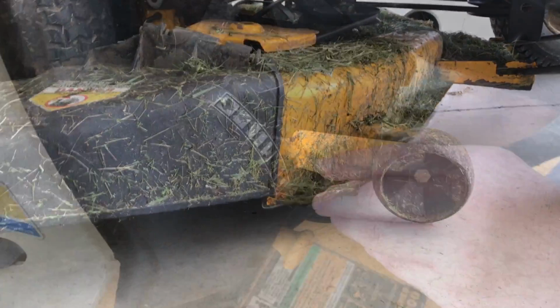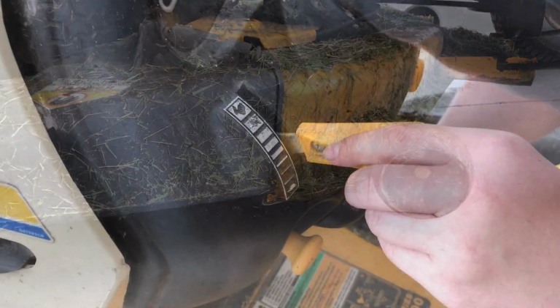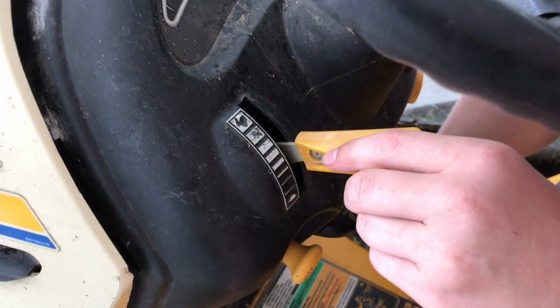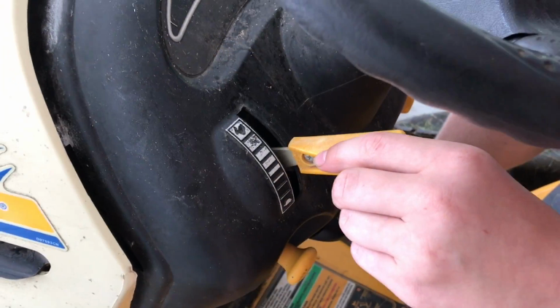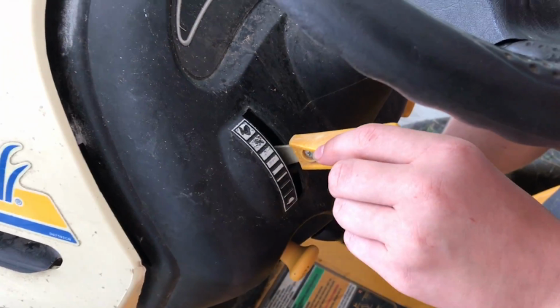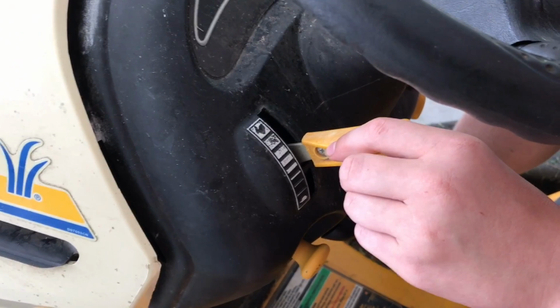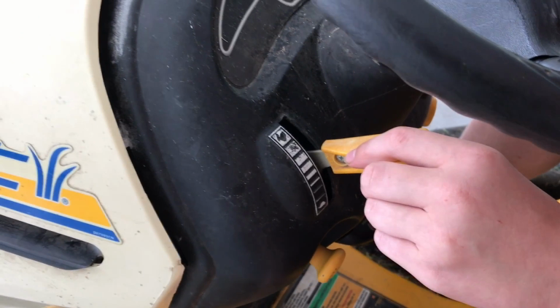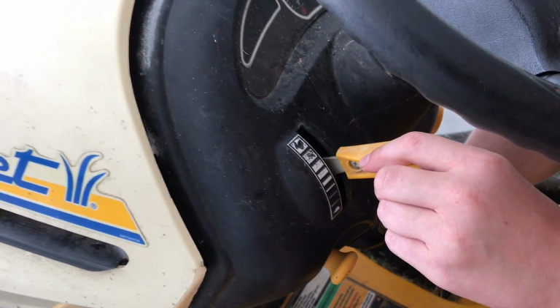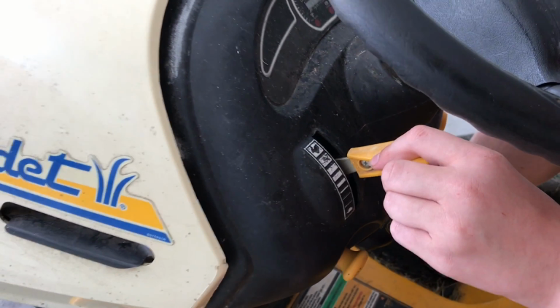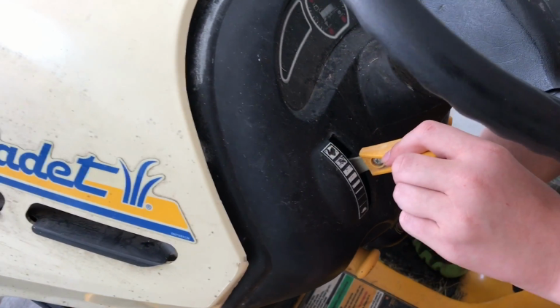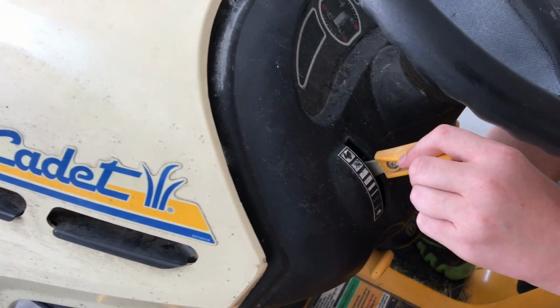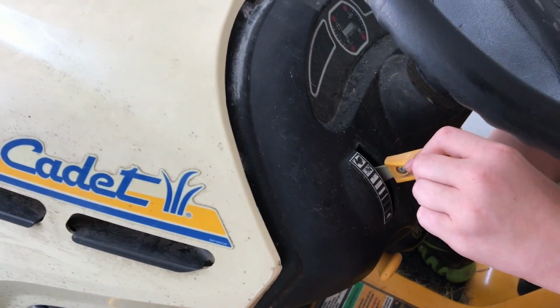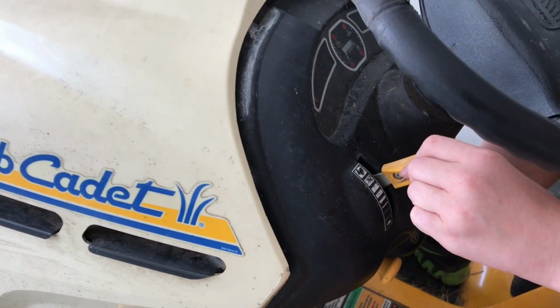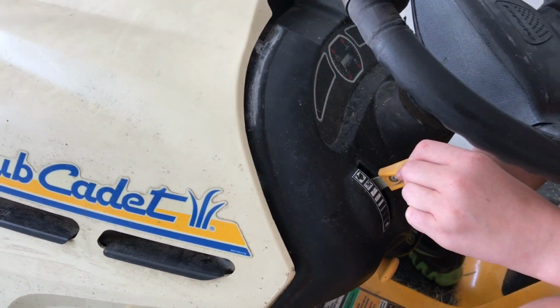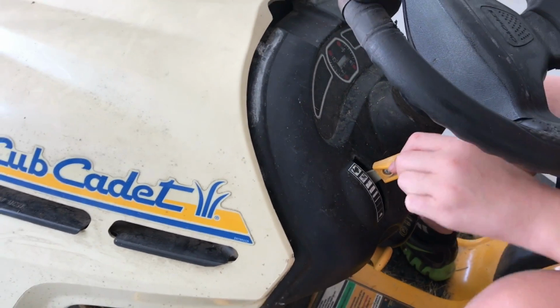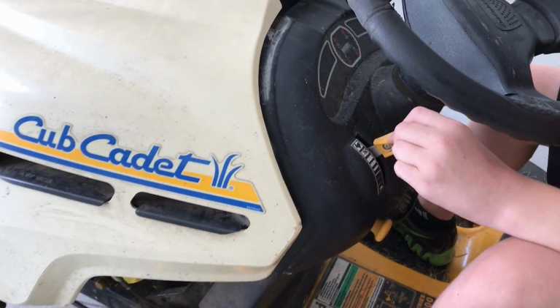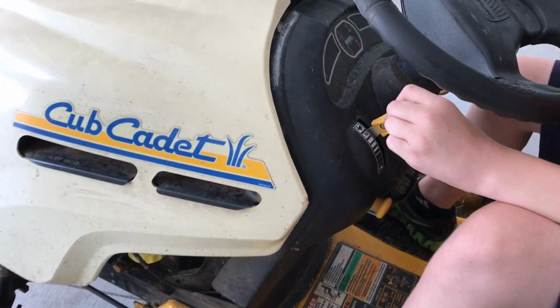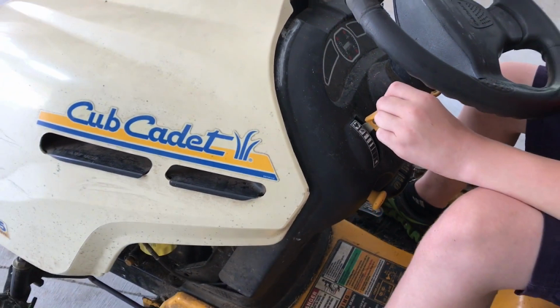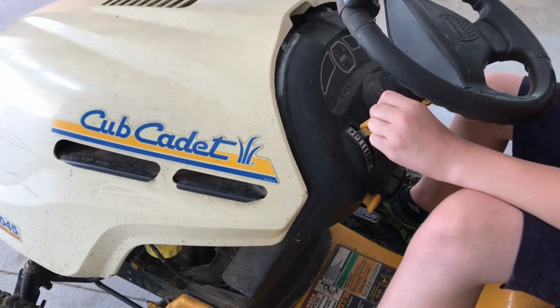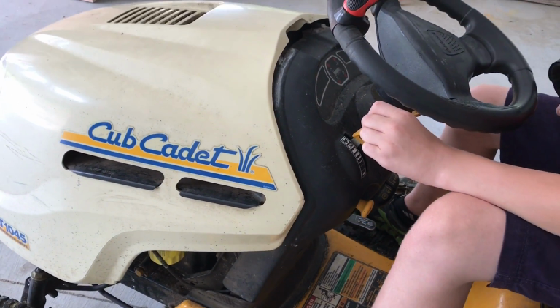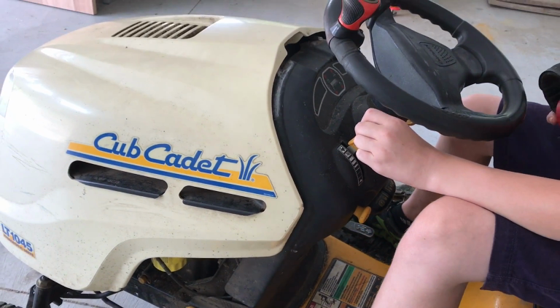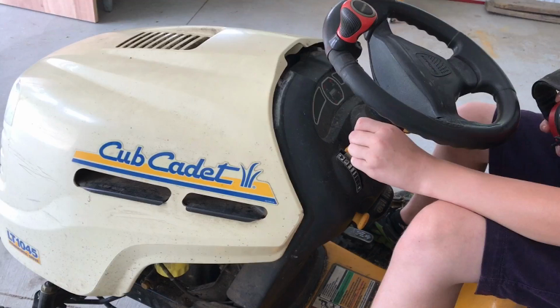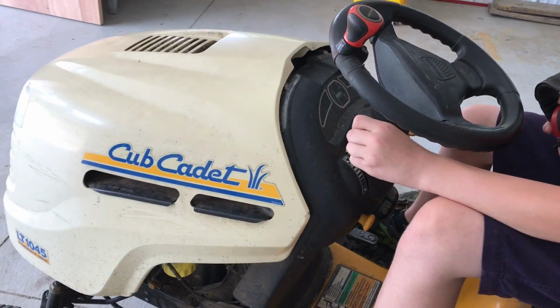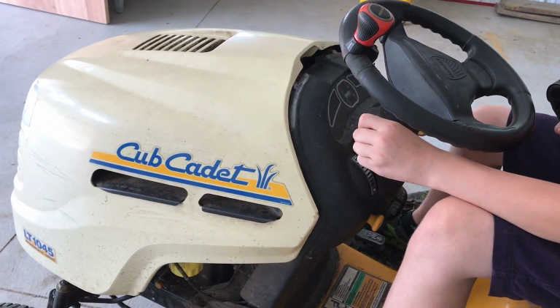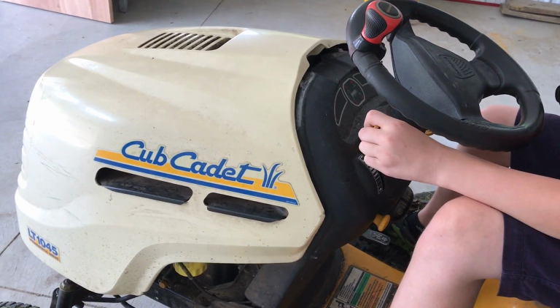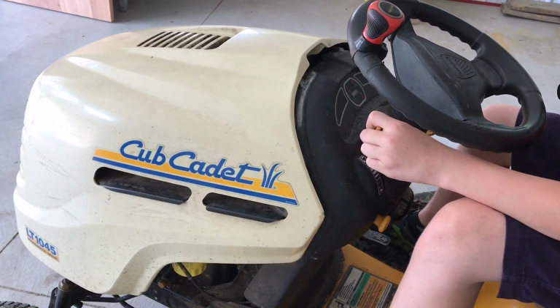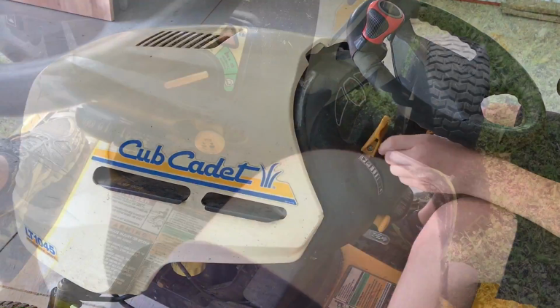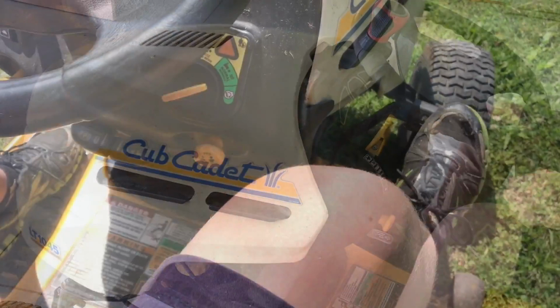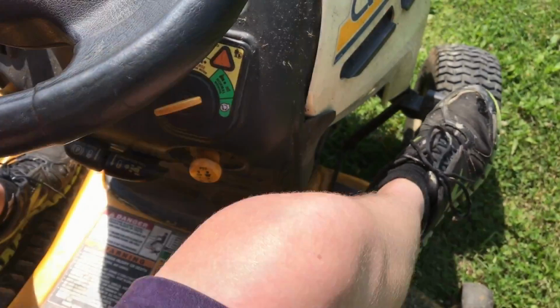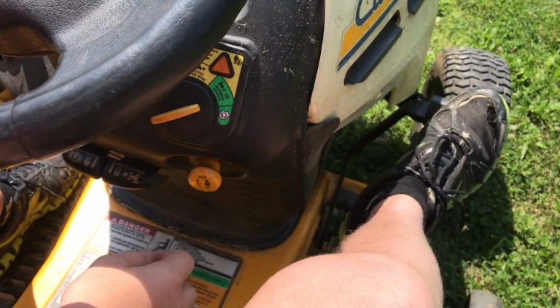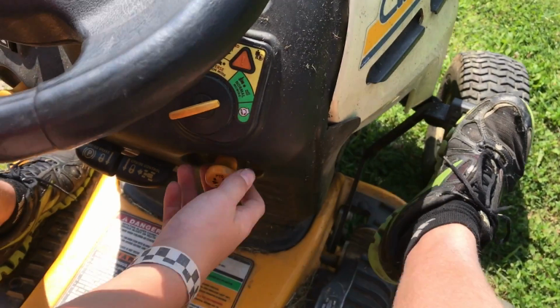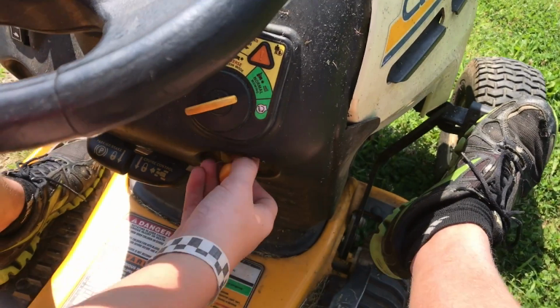Now that the engine is warmed up, let's go ahead and bring the throttle up and make sure your choke is also pushed in at this point. Now we're ready to mow.